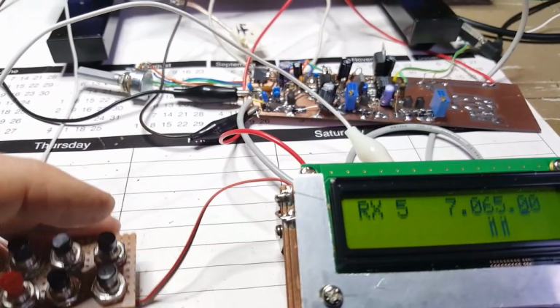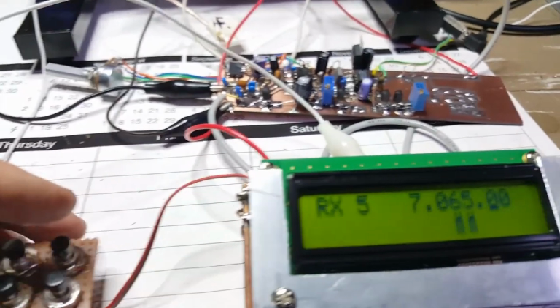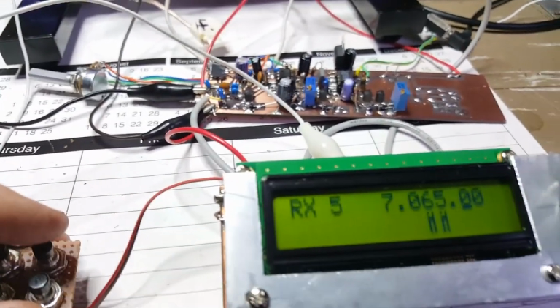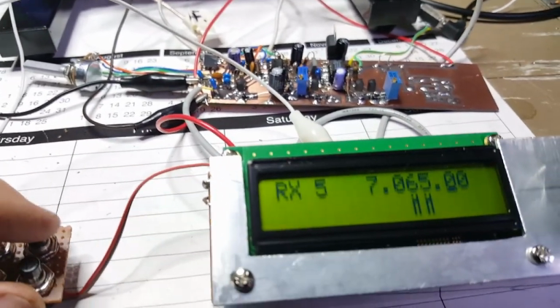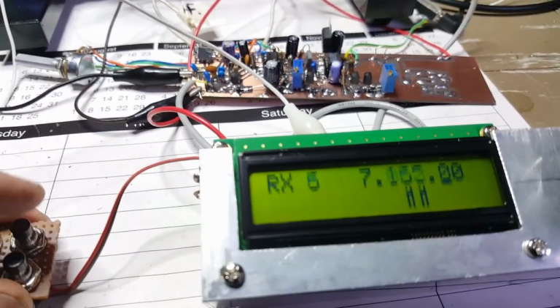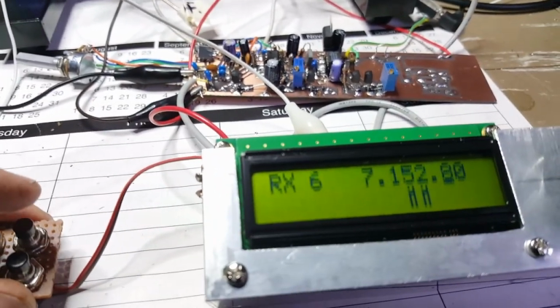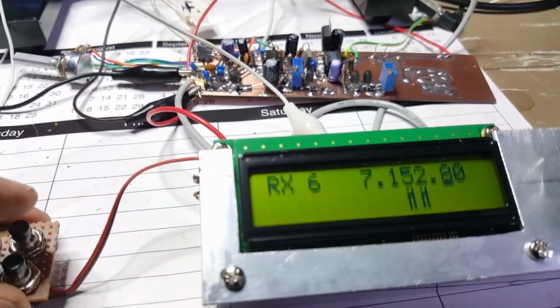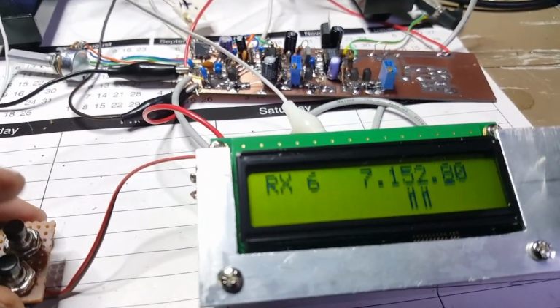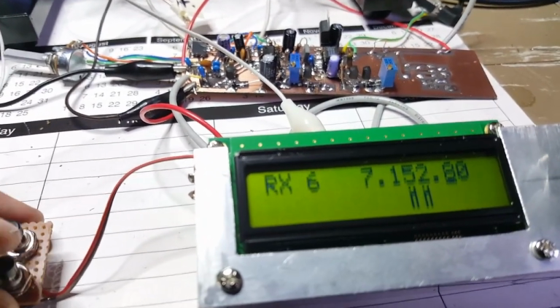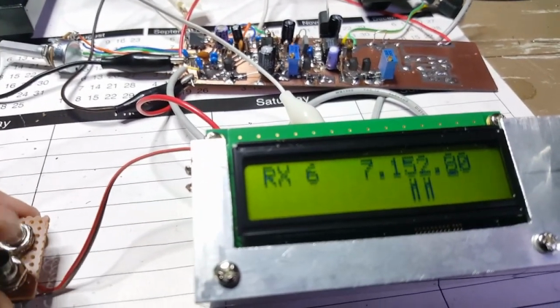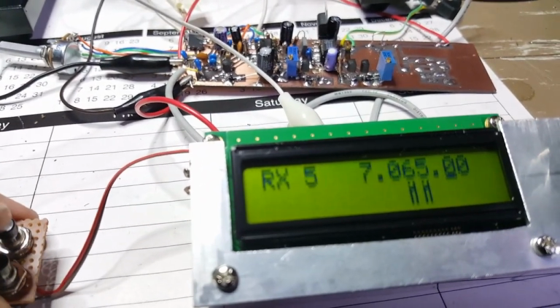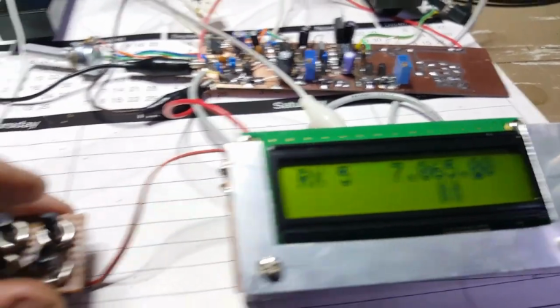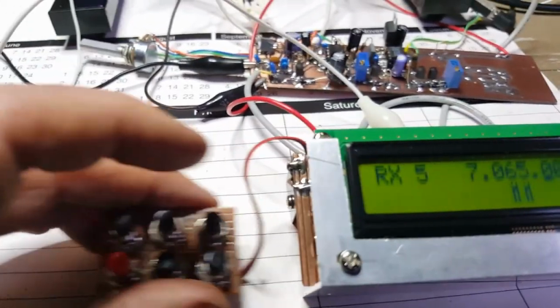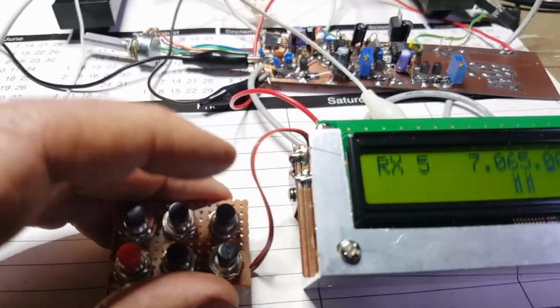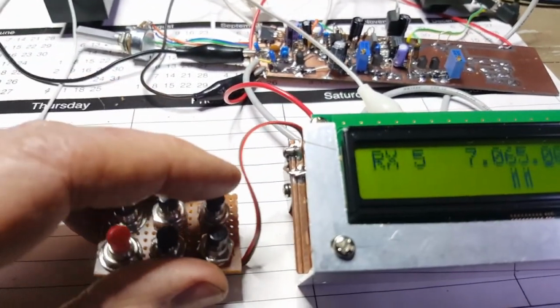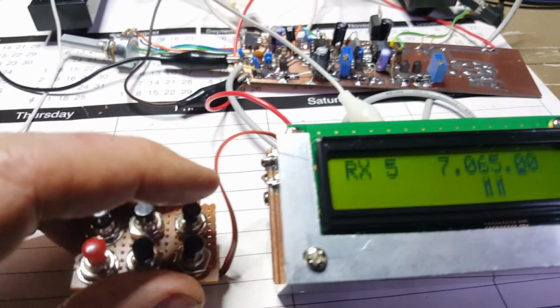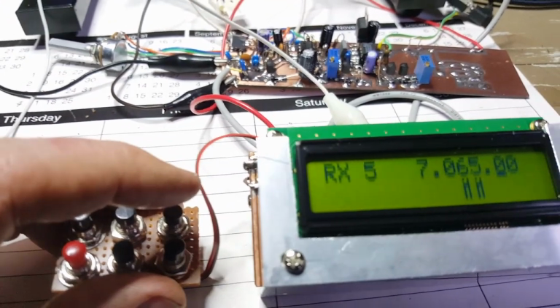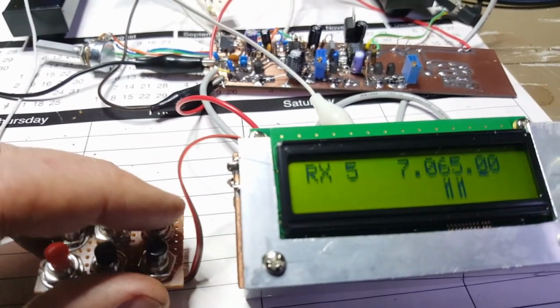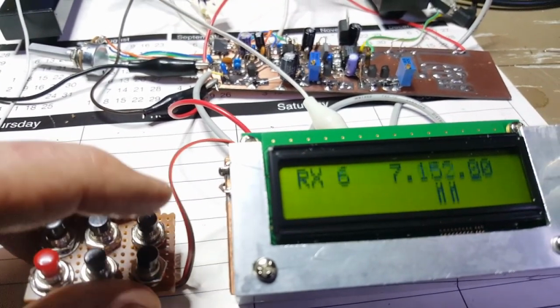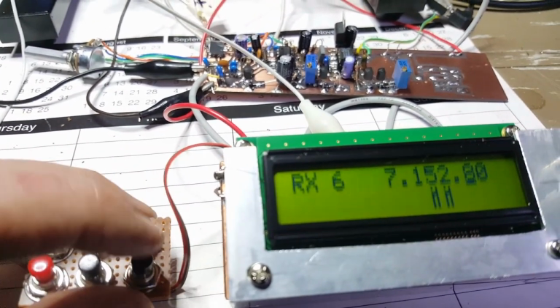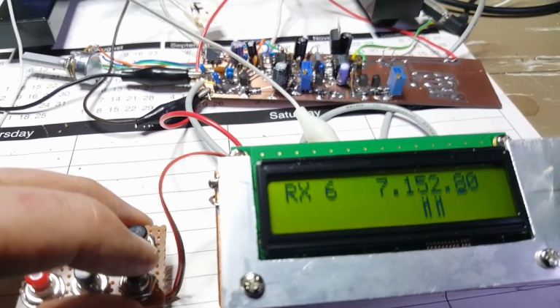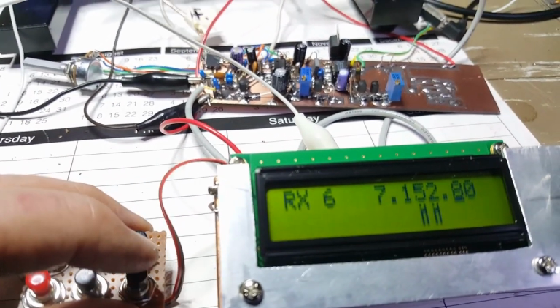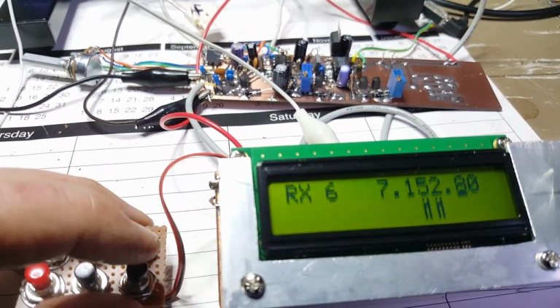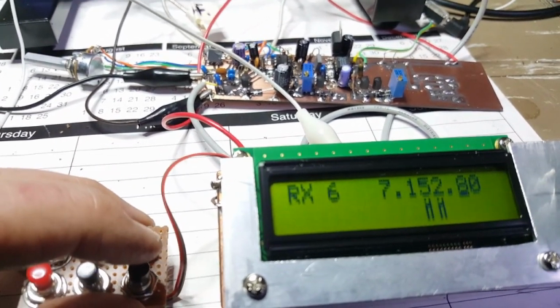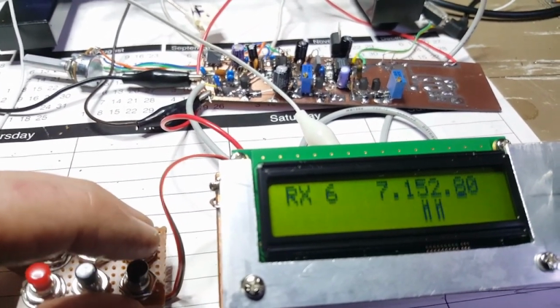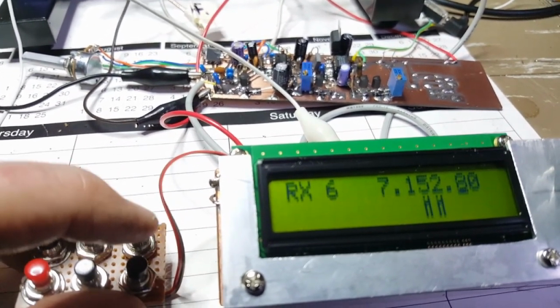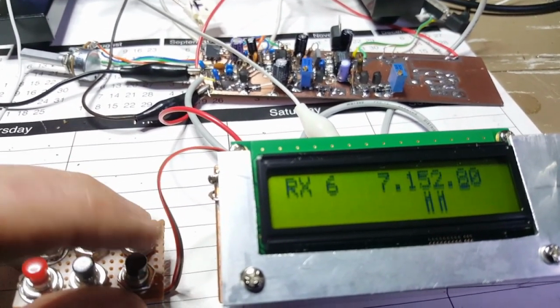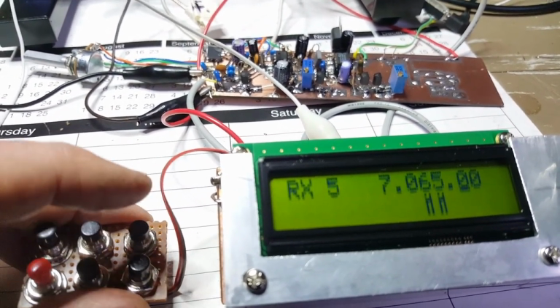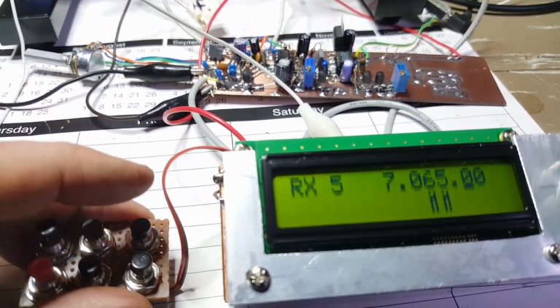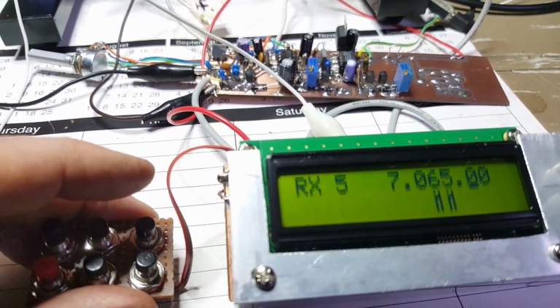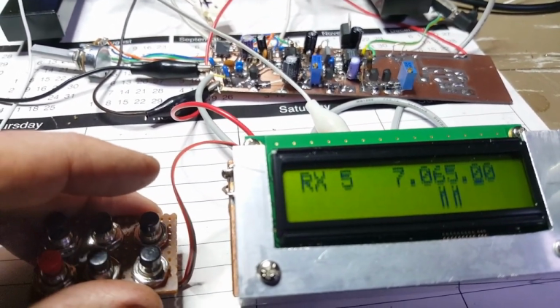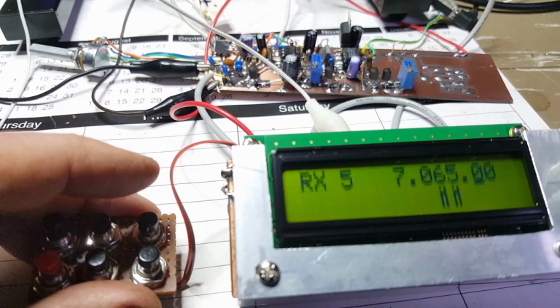The audio stage uses an op-amp and TDA7052, with a bit of muting and audio-derived AGC circuitry. I can flick between the VFOs just with this little push button here — VFO6 on 7152, VFO5.